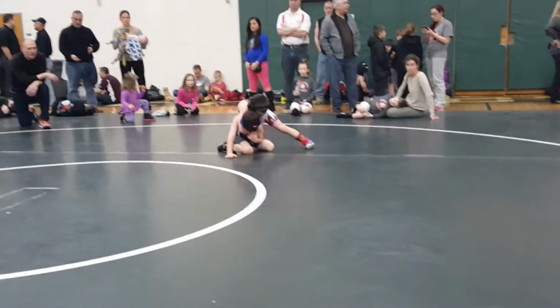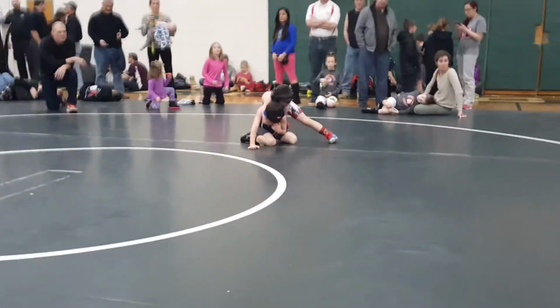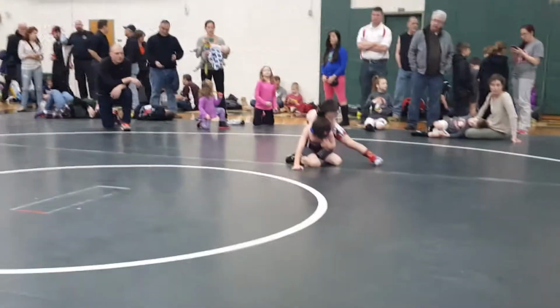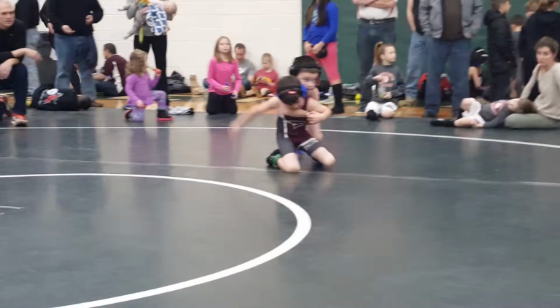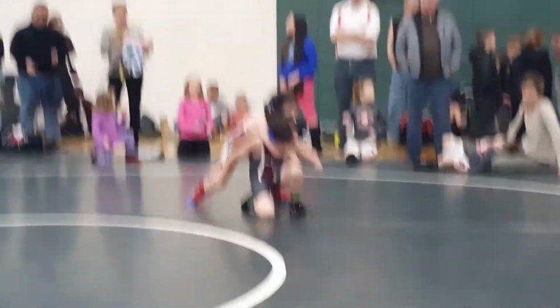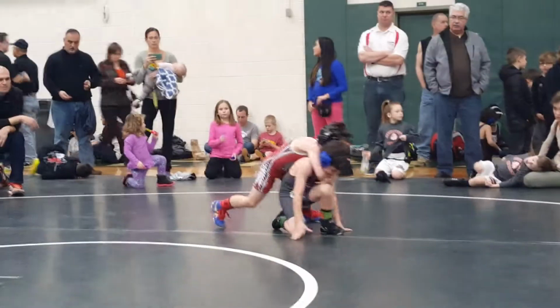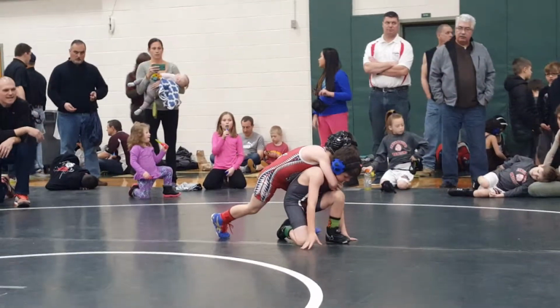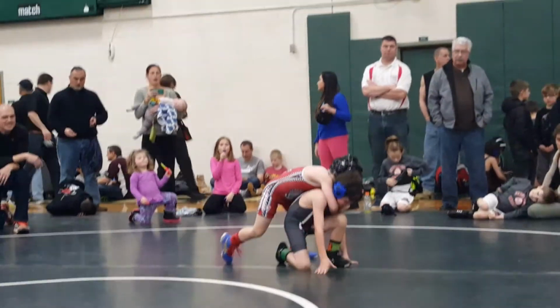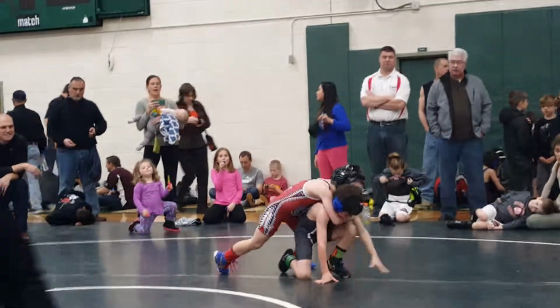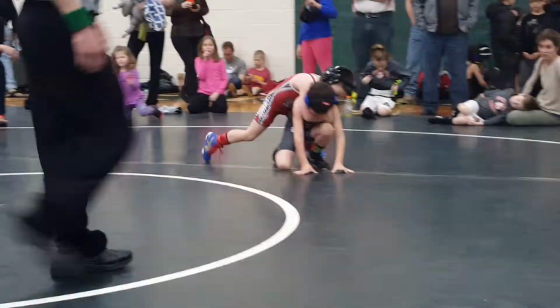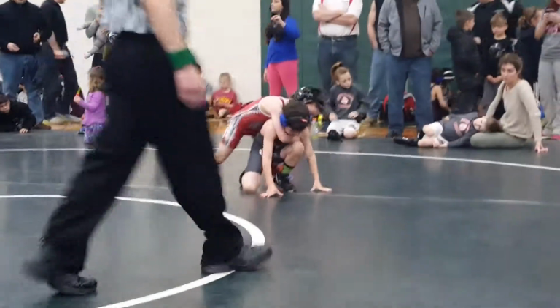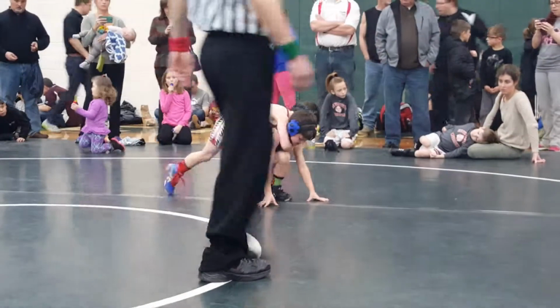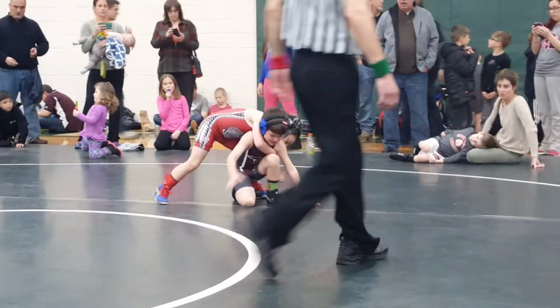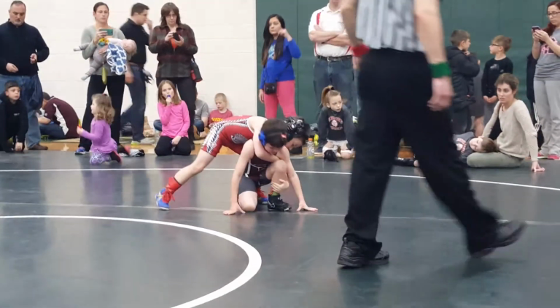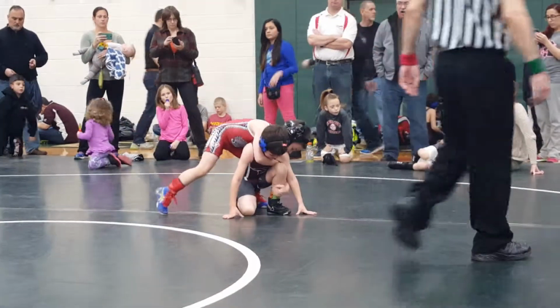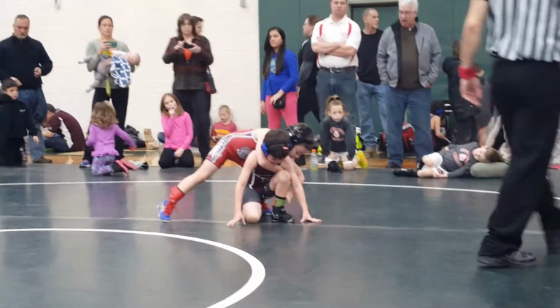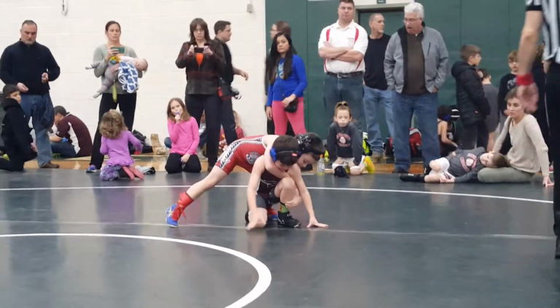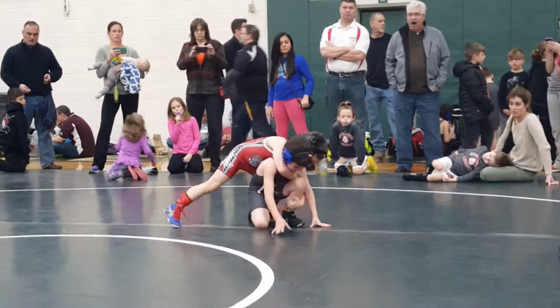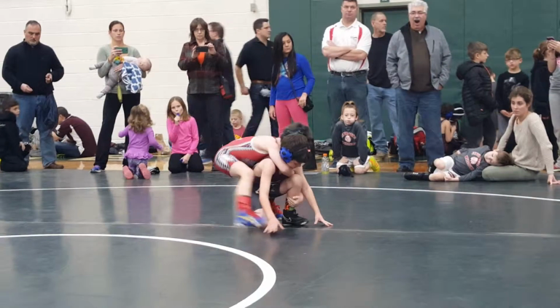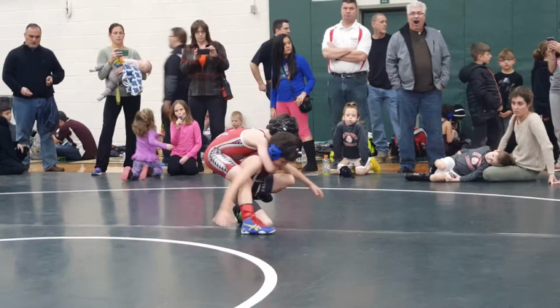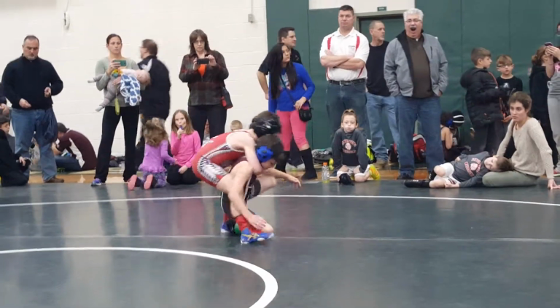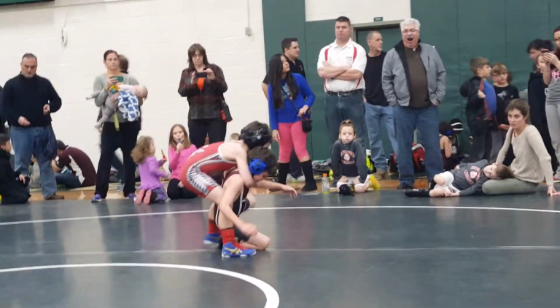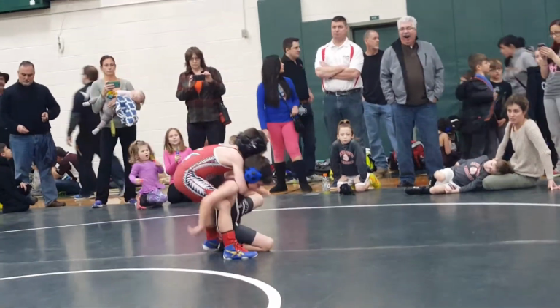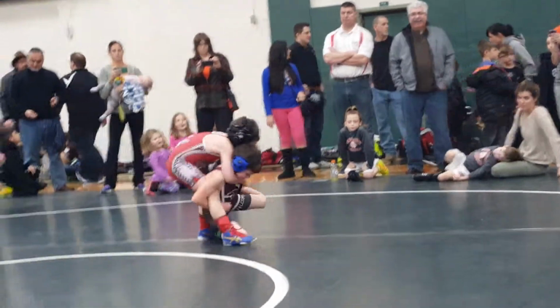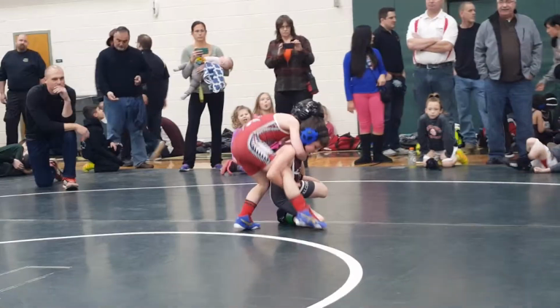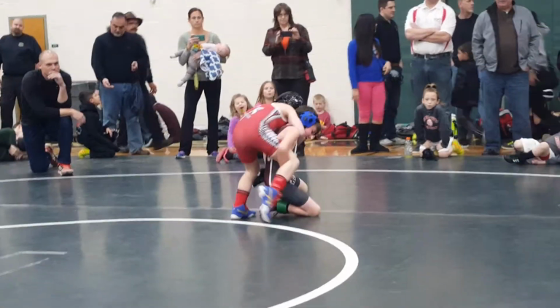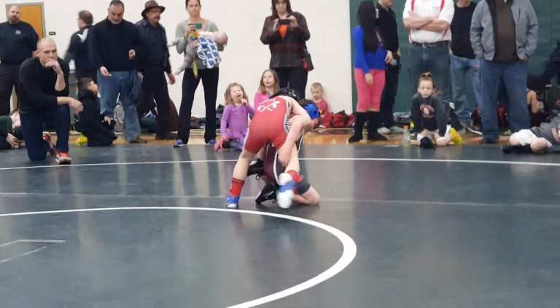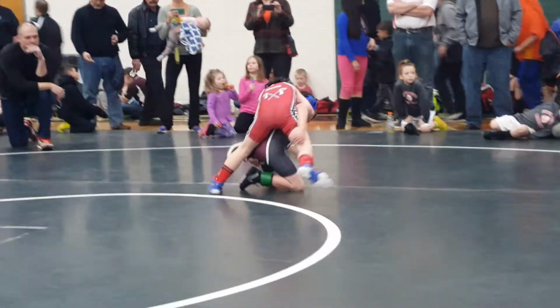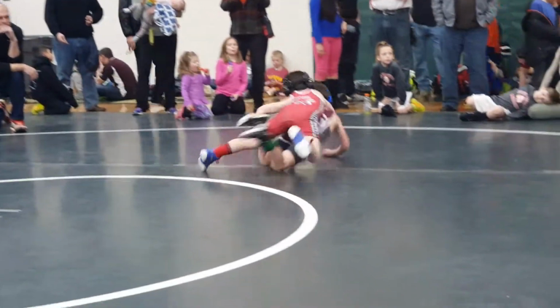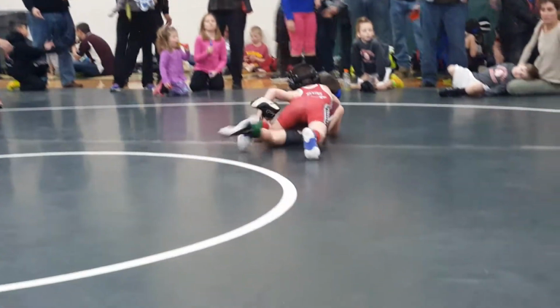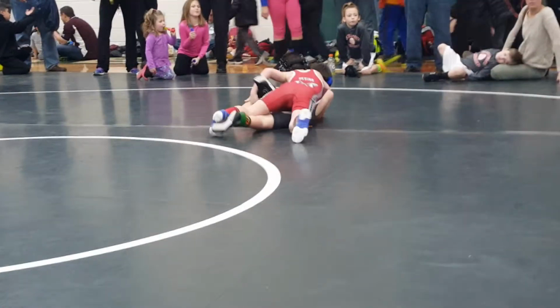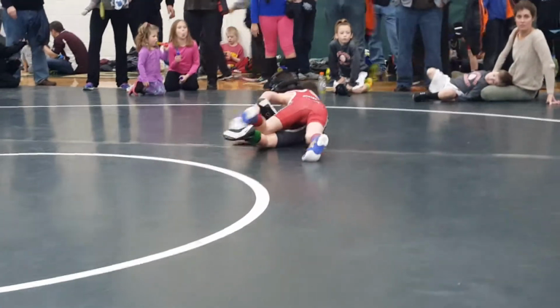Take him down. Grab his ankle. Grab the ankle, Jackson. Pull him down. Drive forward. That's it.